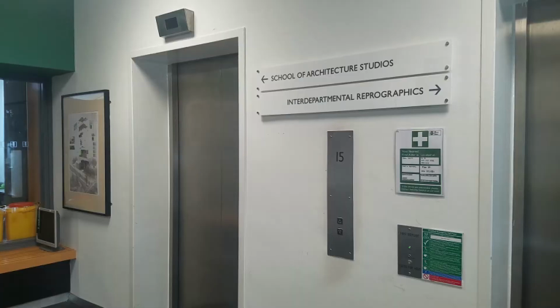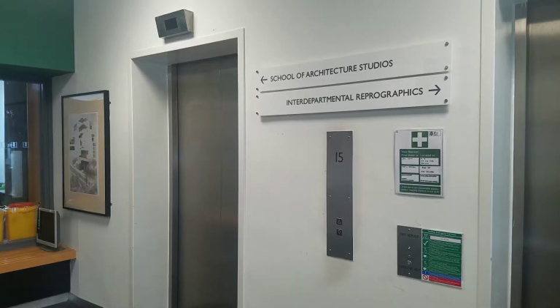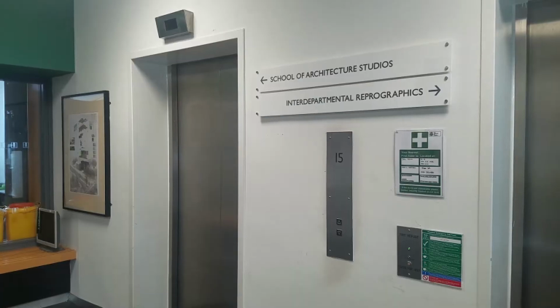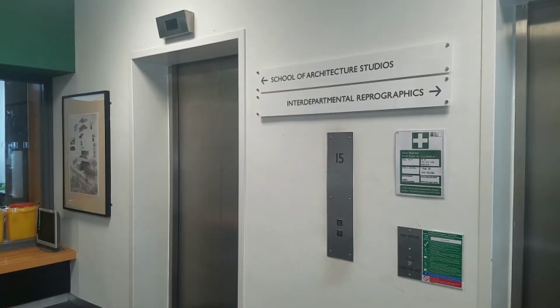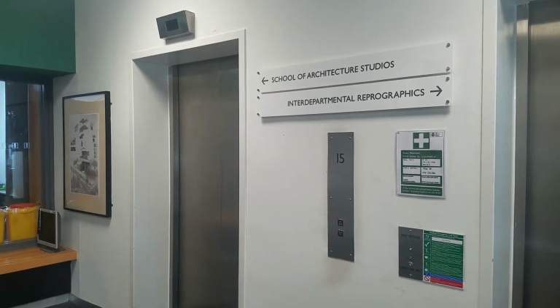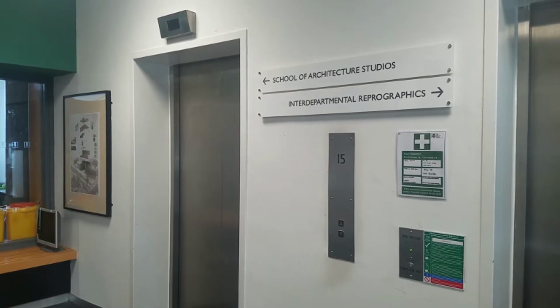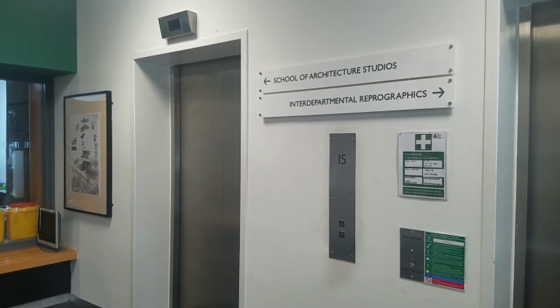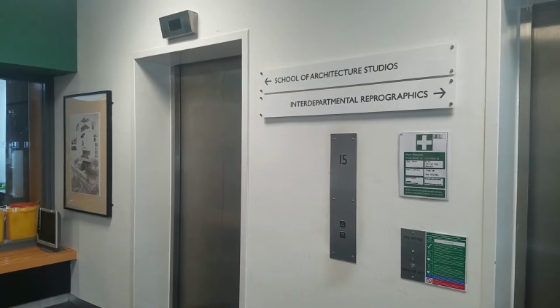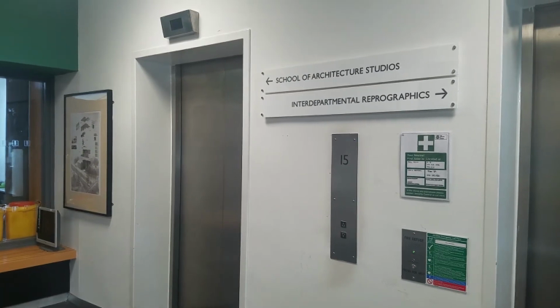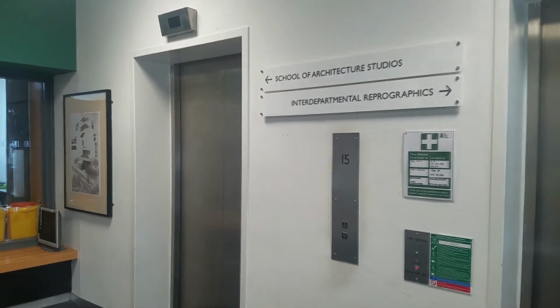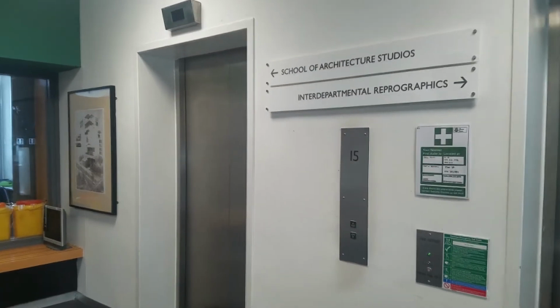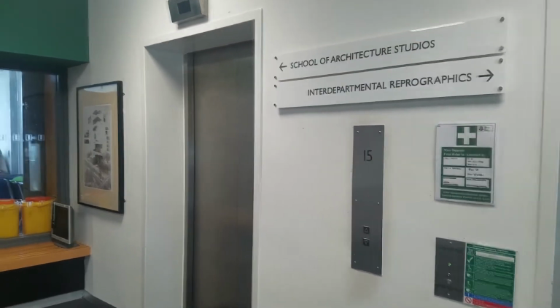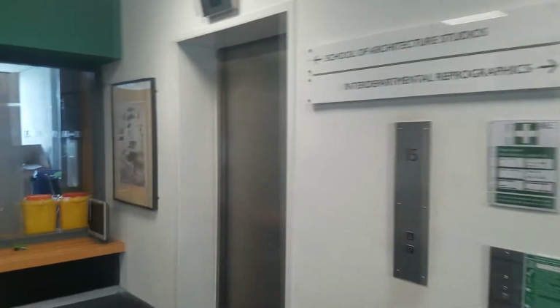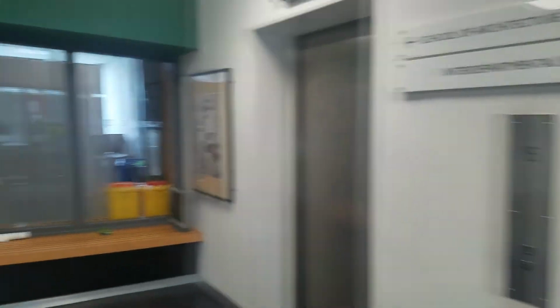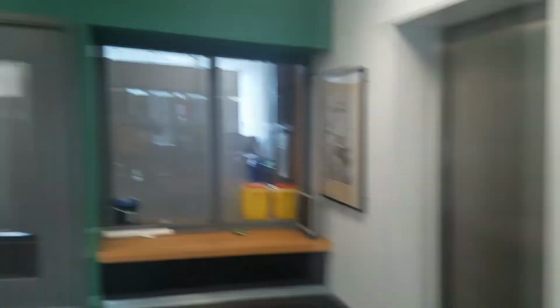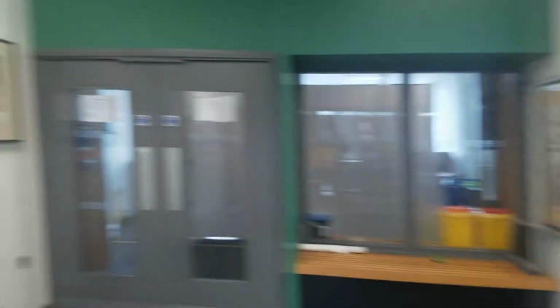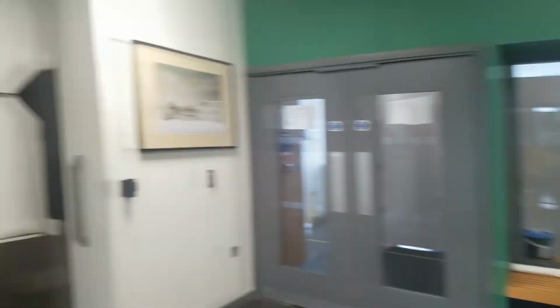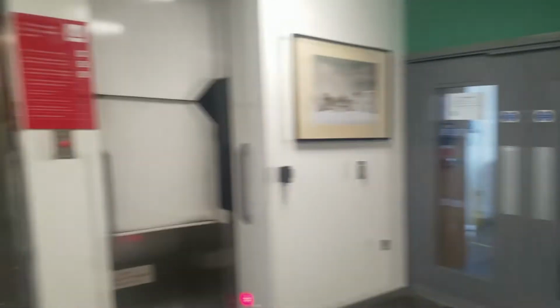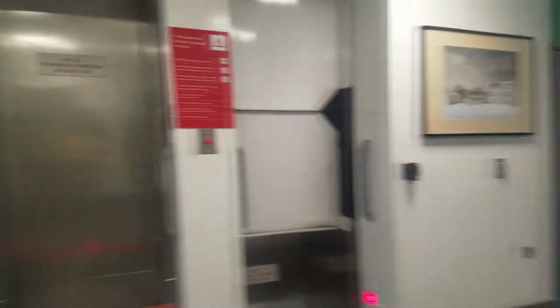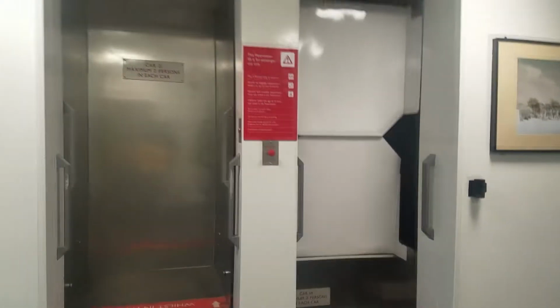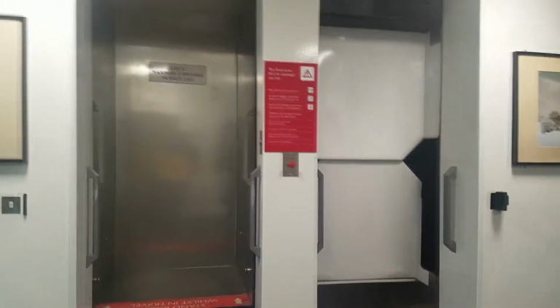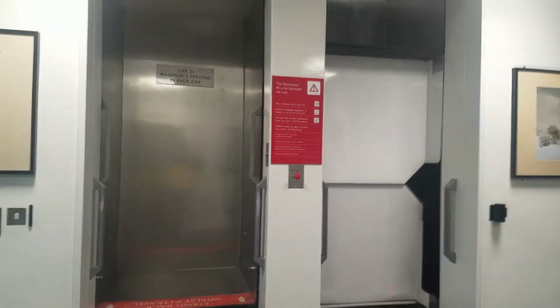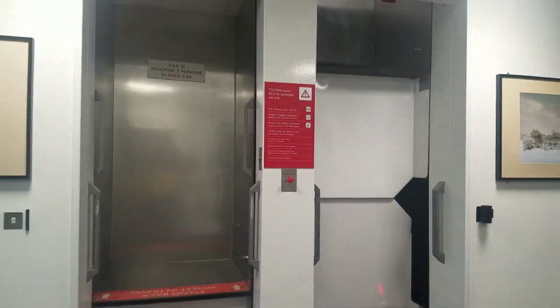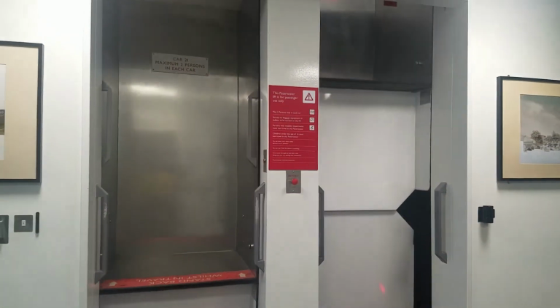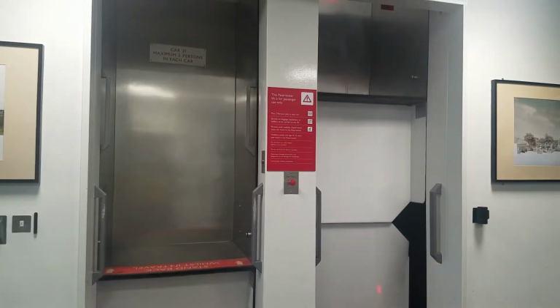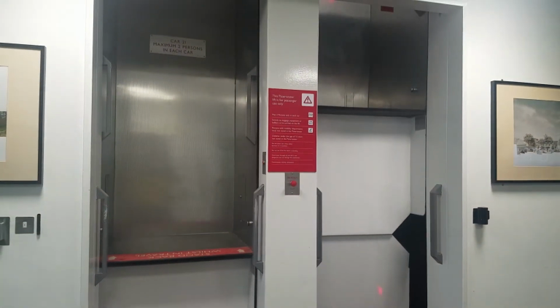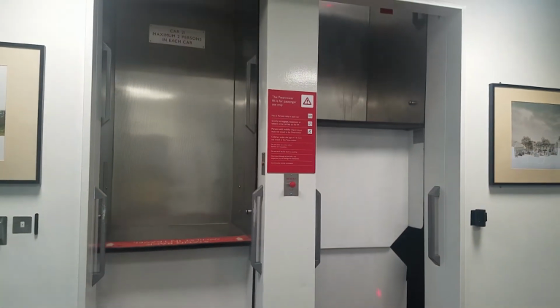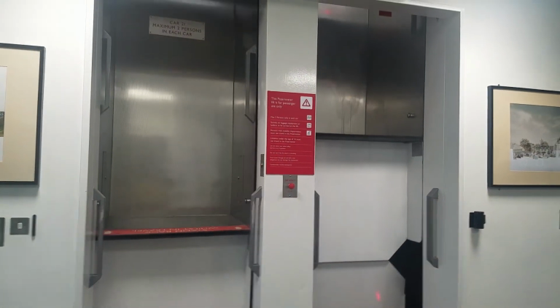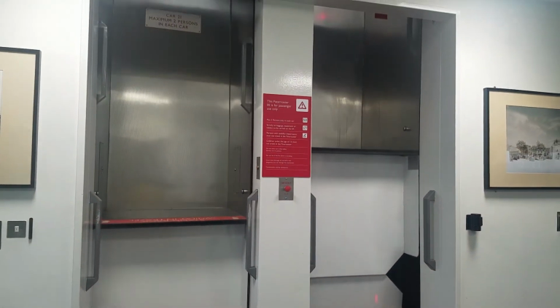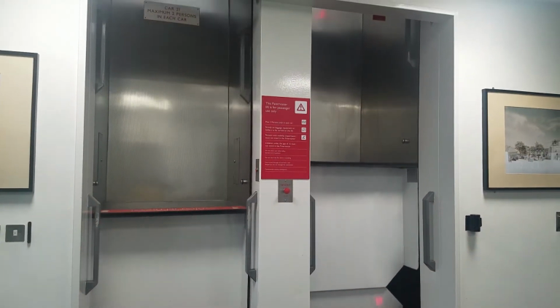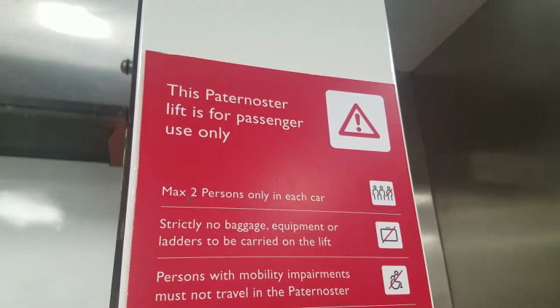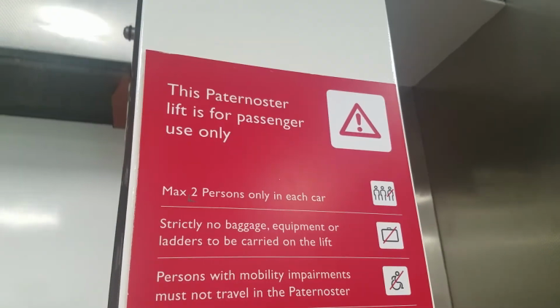As you would expect, the building contains two conventional lifts, but why take a regular lift when you can travel in this — a Paternoster lift.